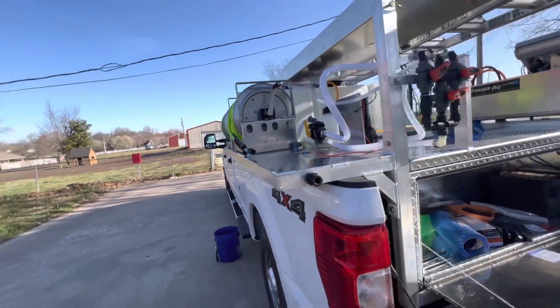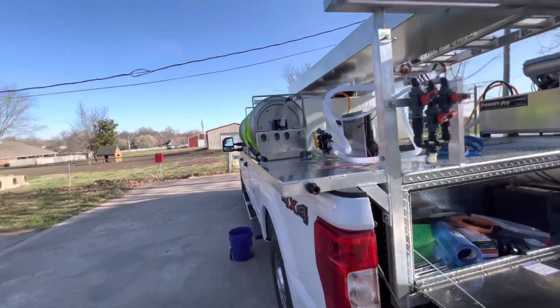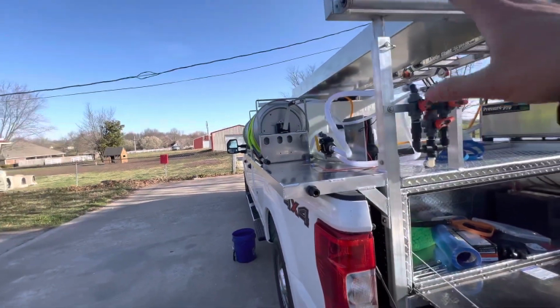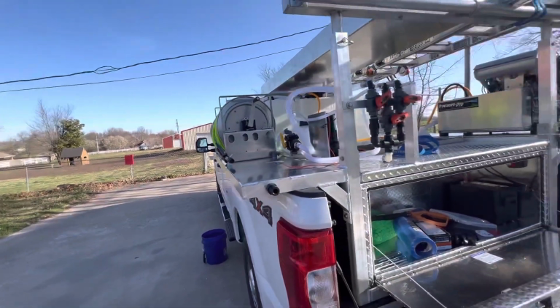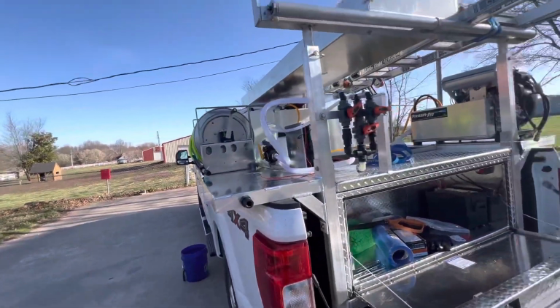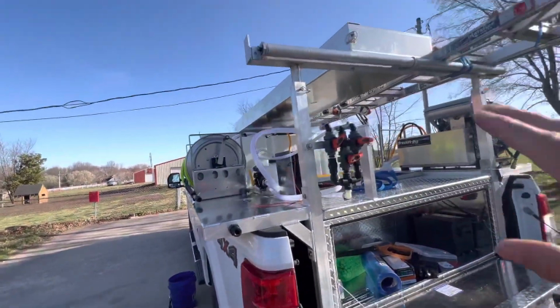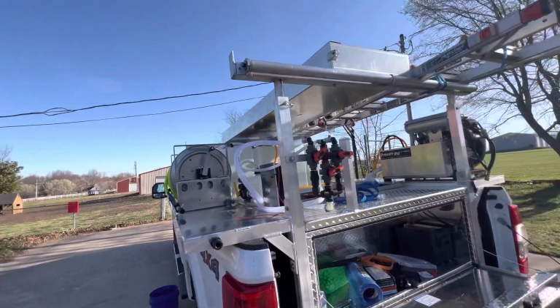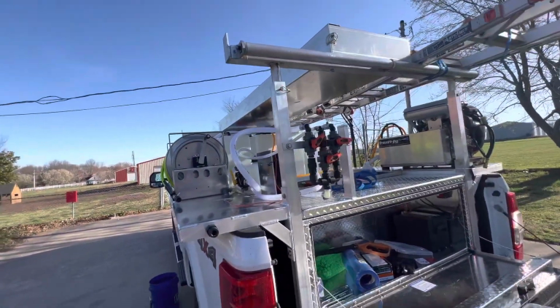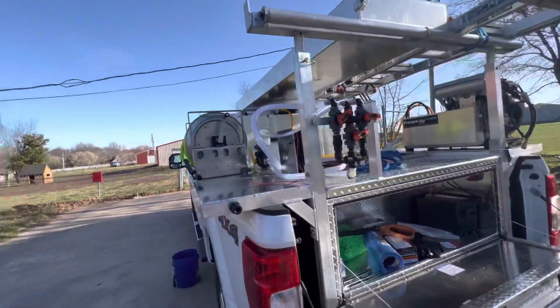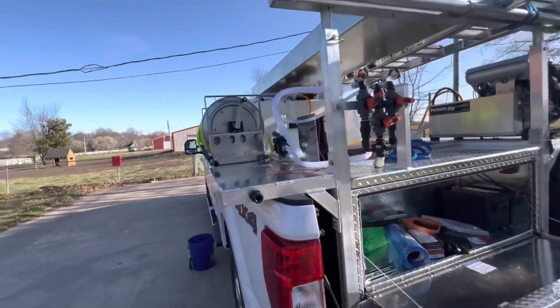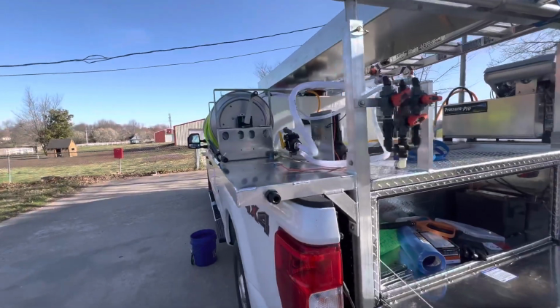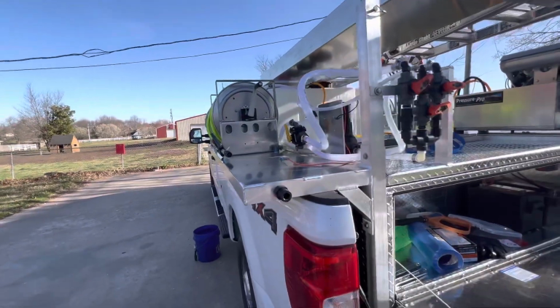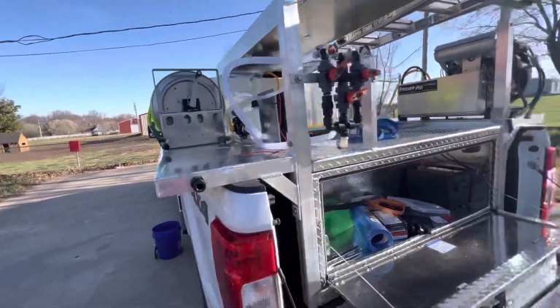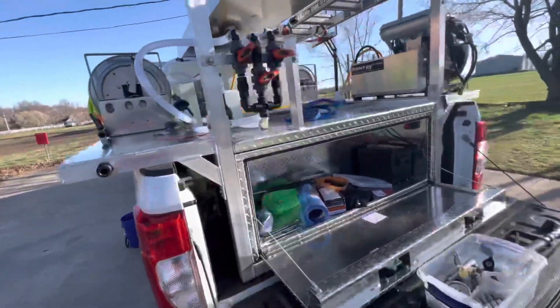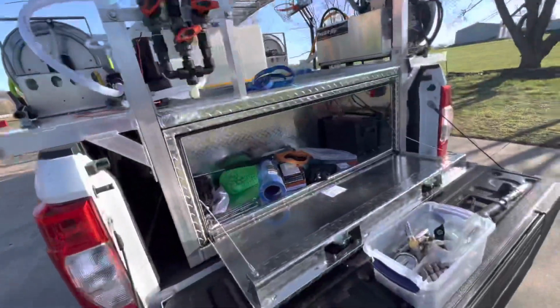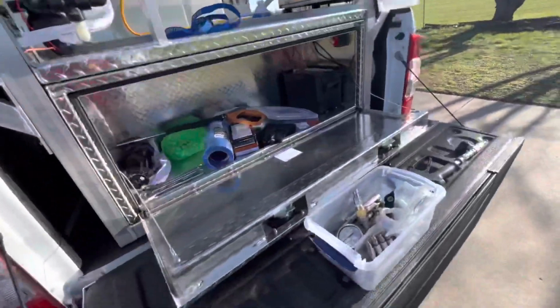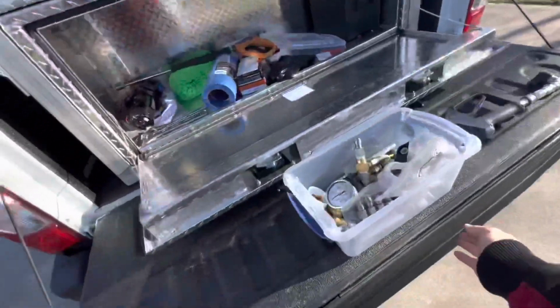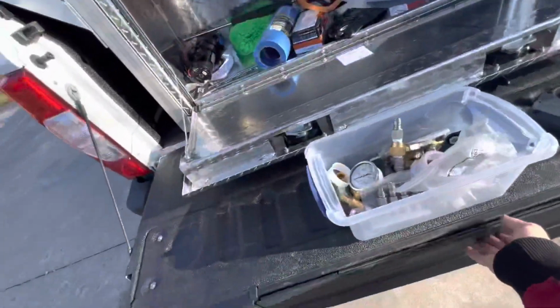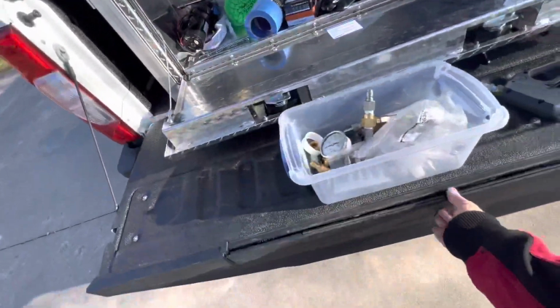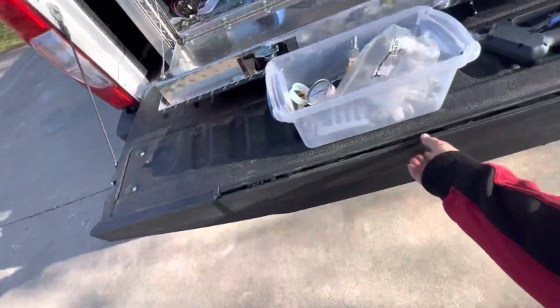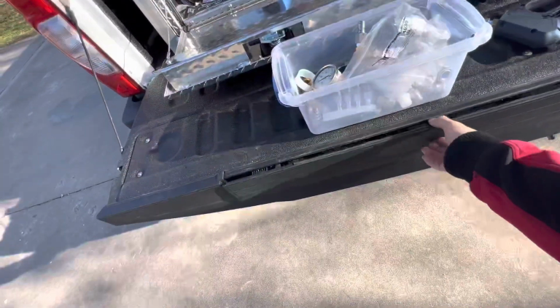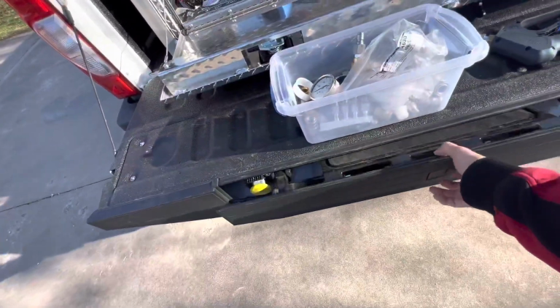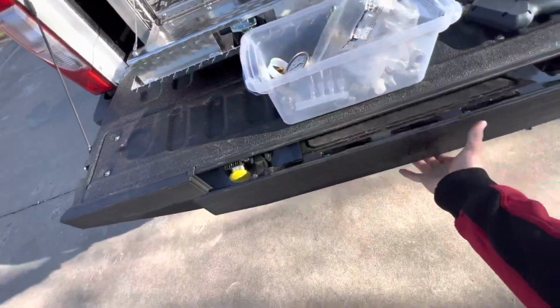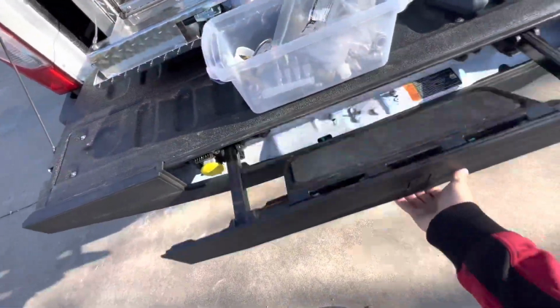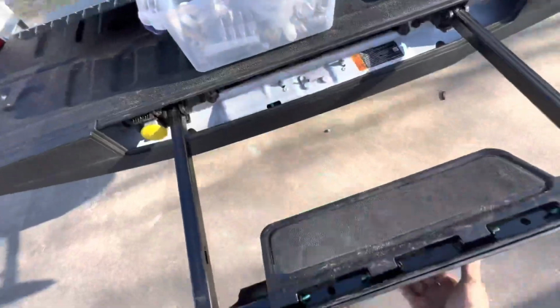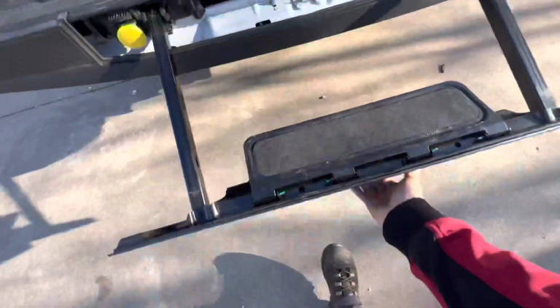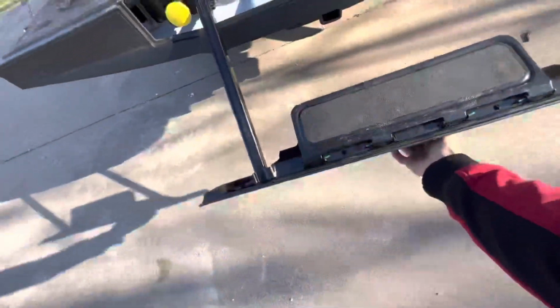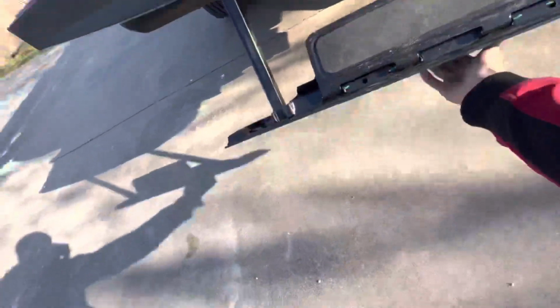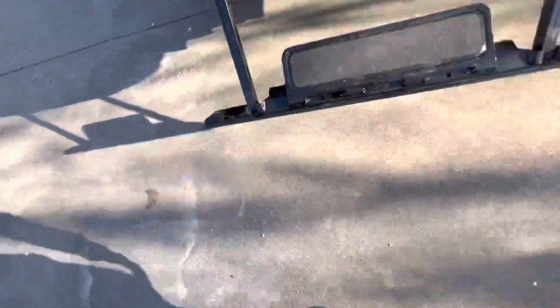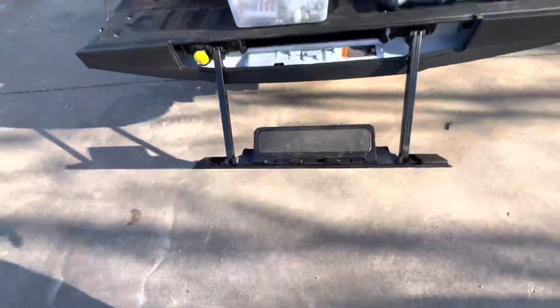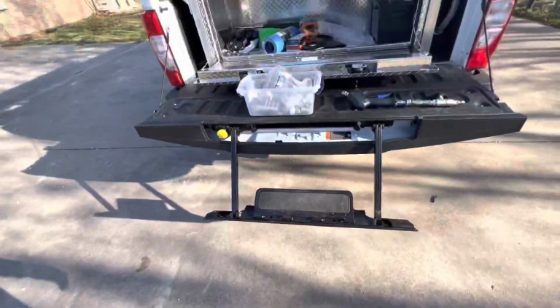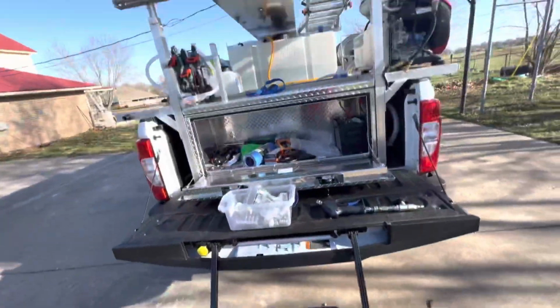We'll obviously have to do that to get our ladders off and all that, but that's why you get the 2022 F-250 — because they have a handy little step.